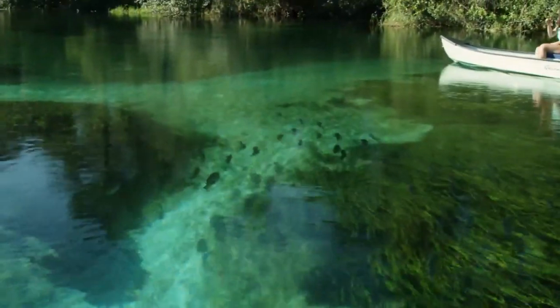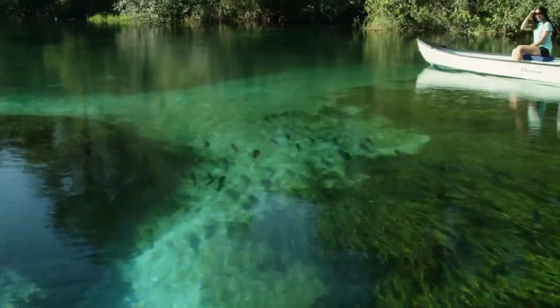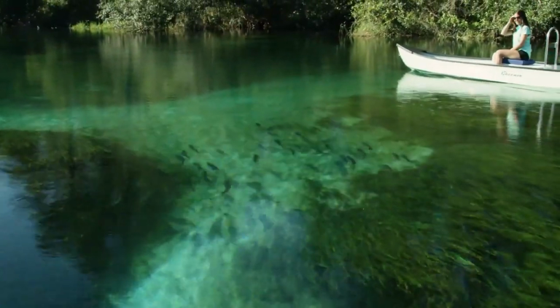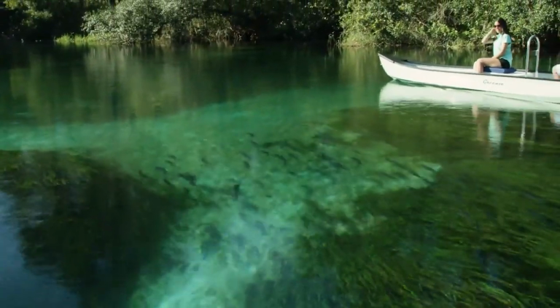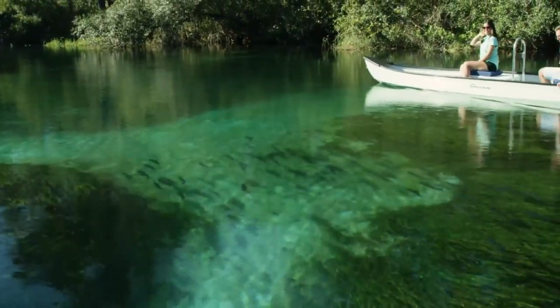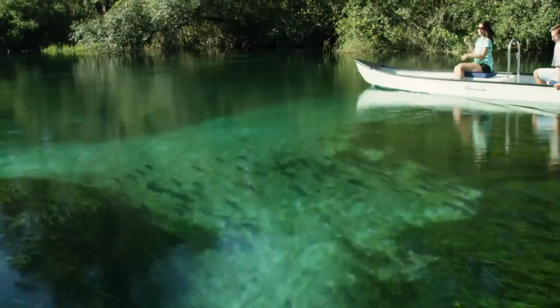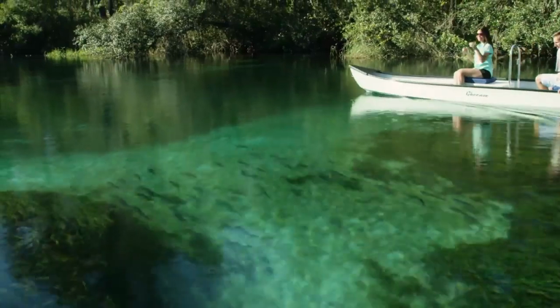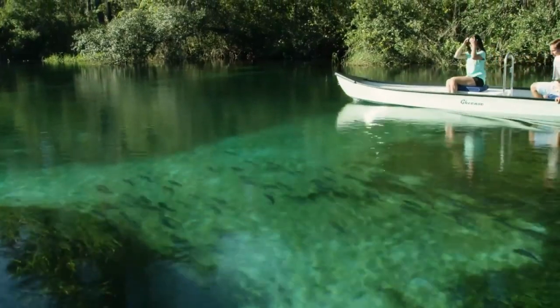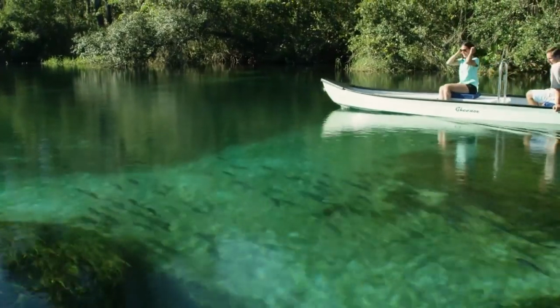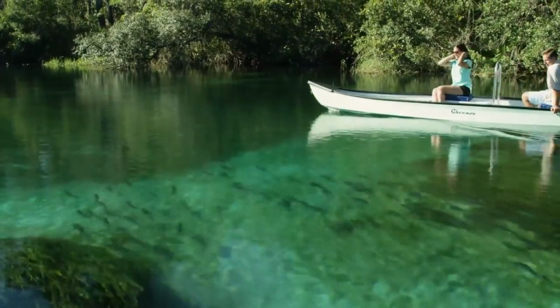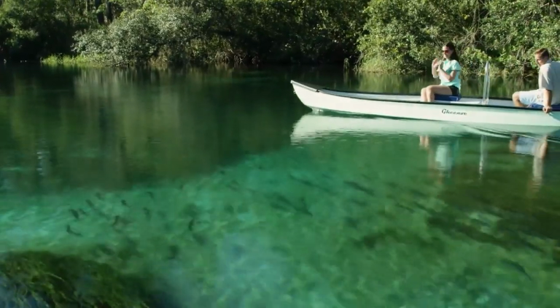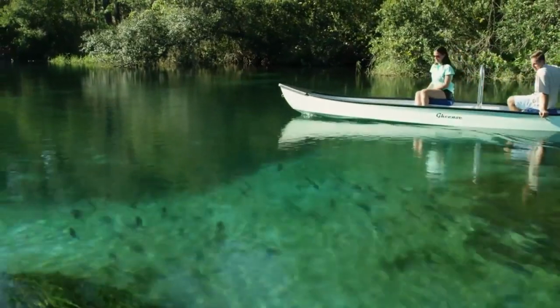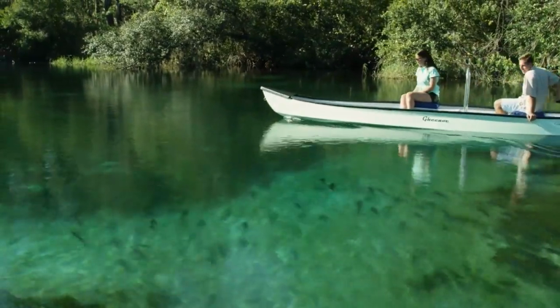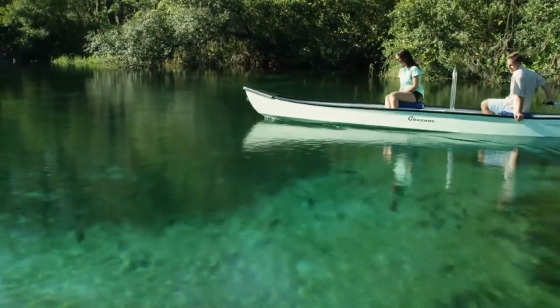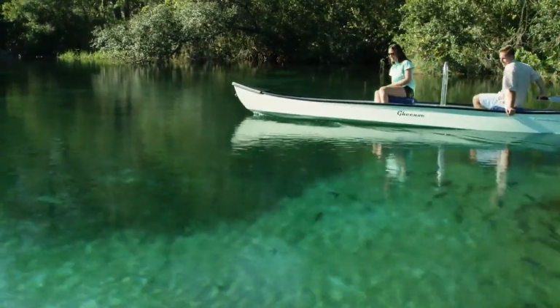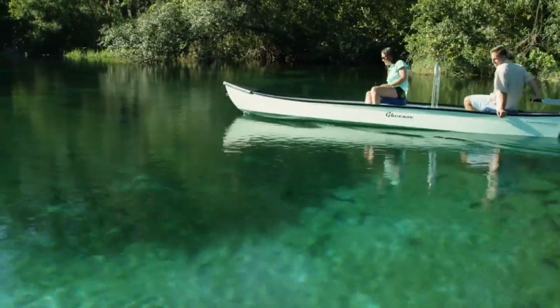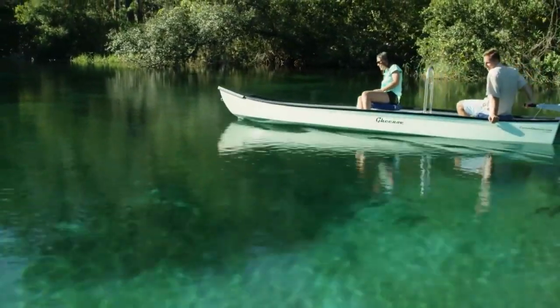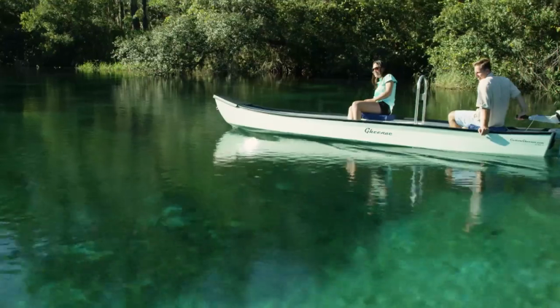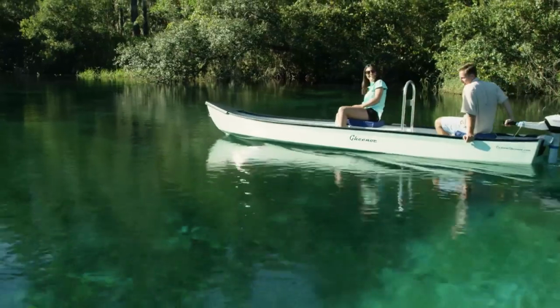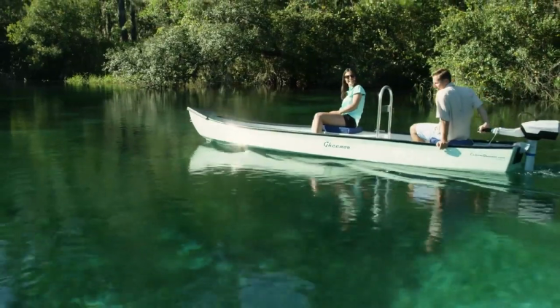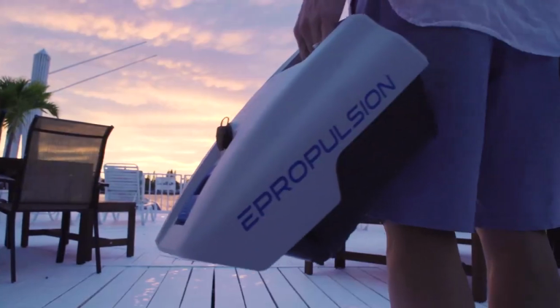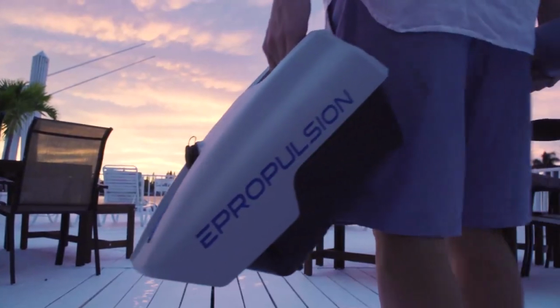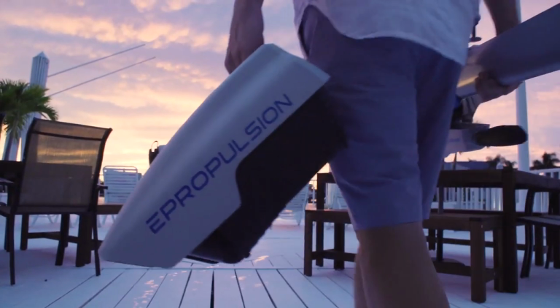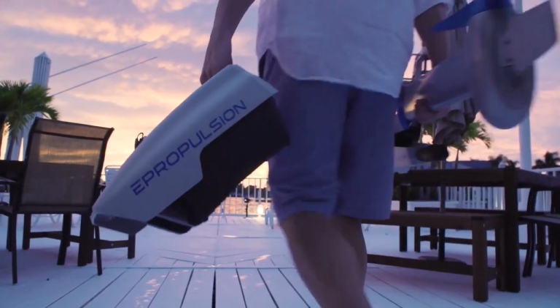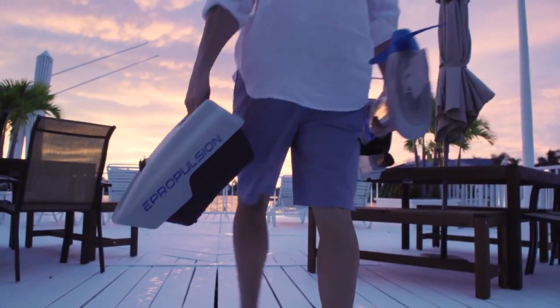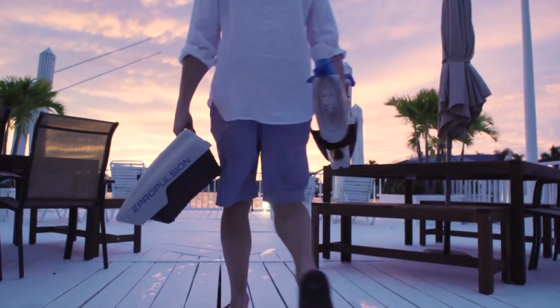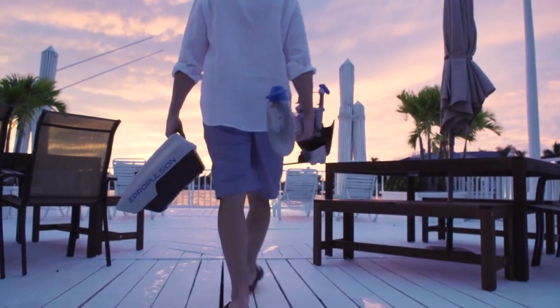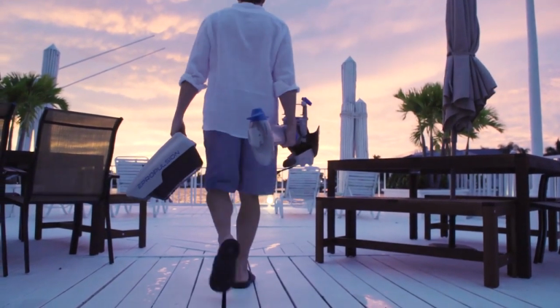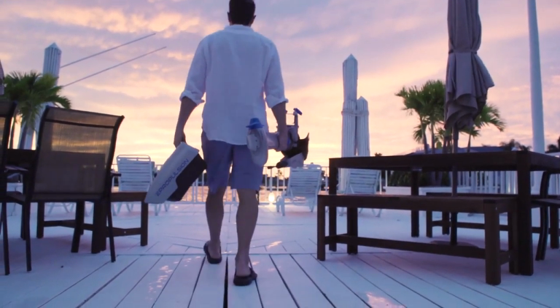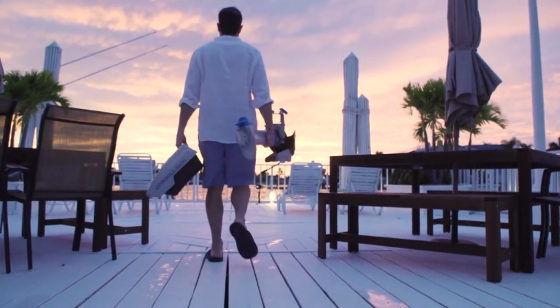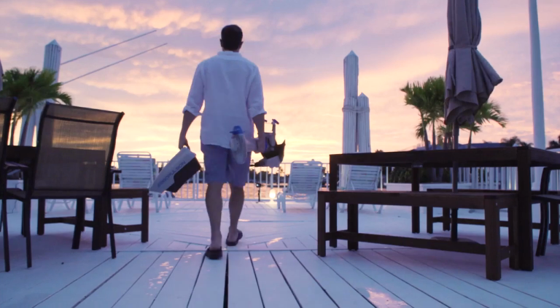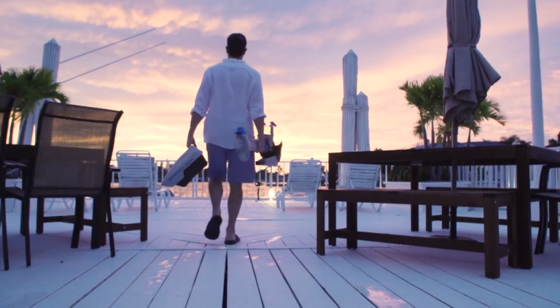And it's clean. No fumes, no exhaust, and no noise. Your family and your waterway are going to love that it's so clean. There's no fuel tank, no oil, nothing to stain your clothes or hands.